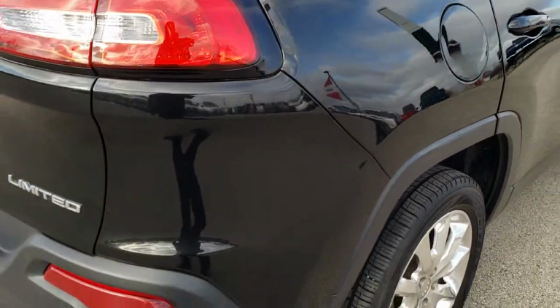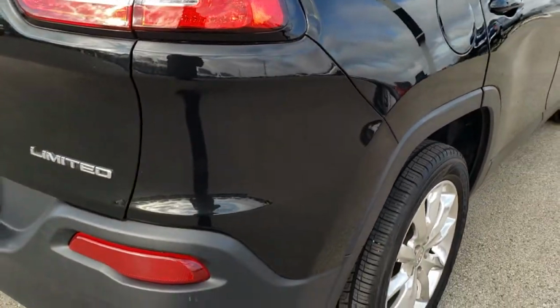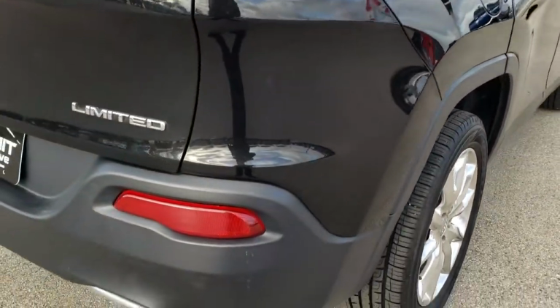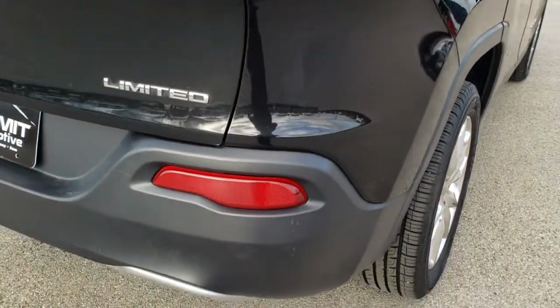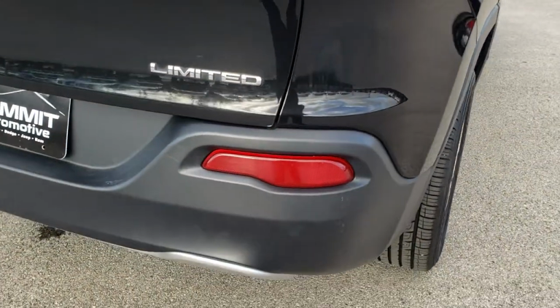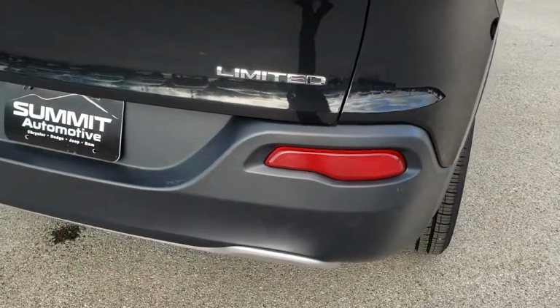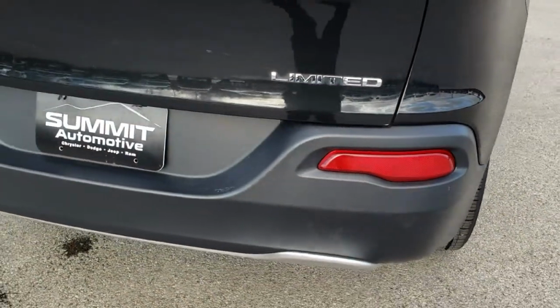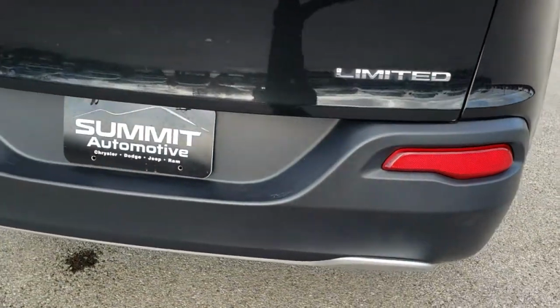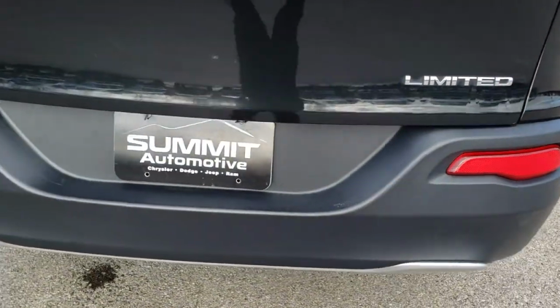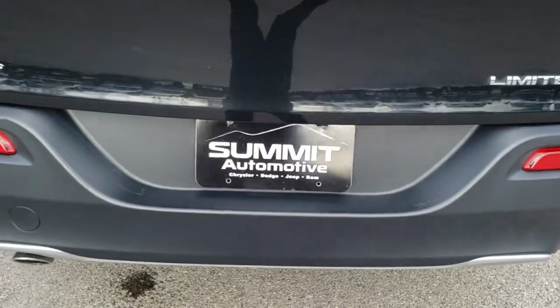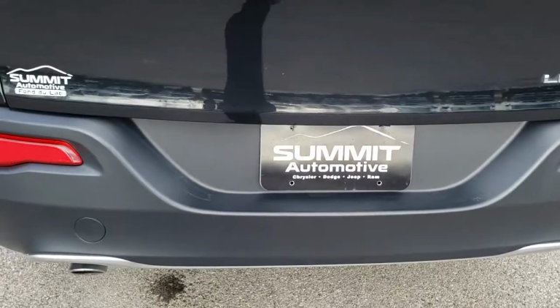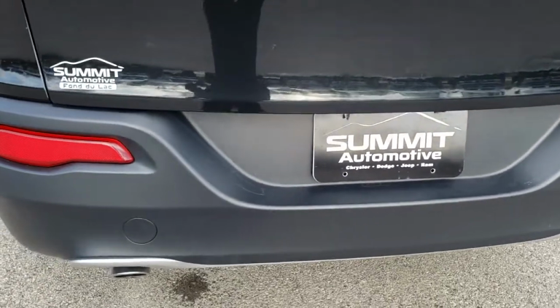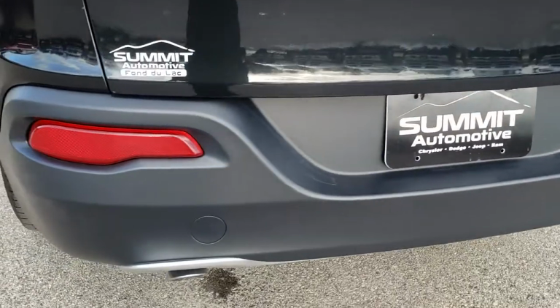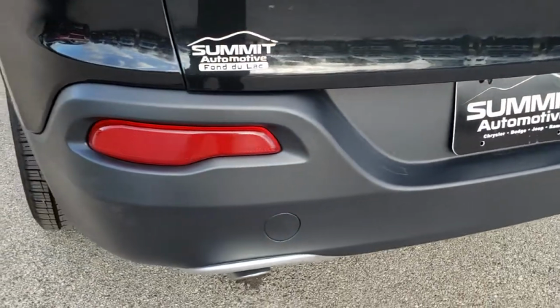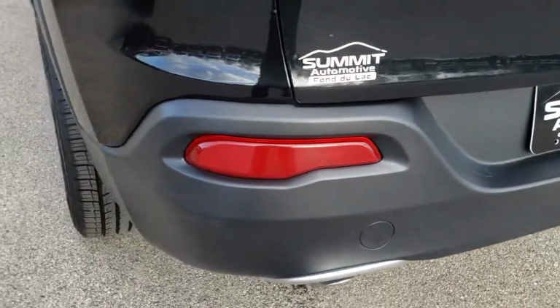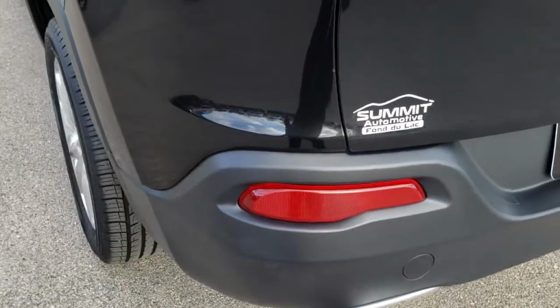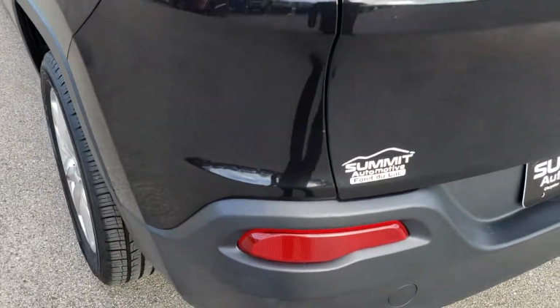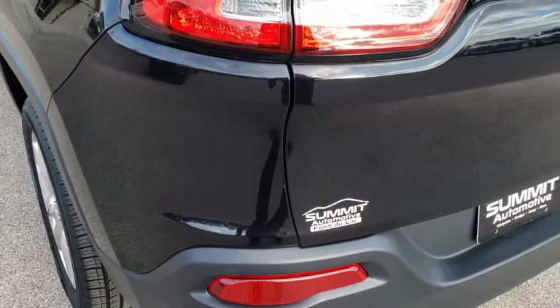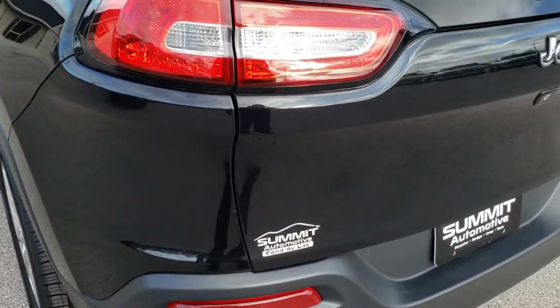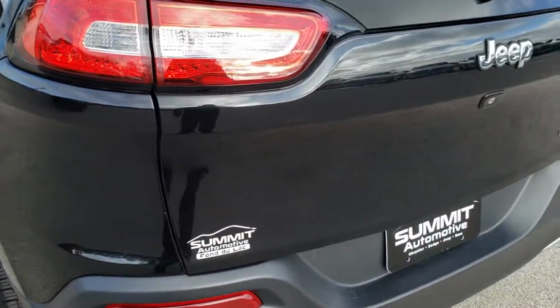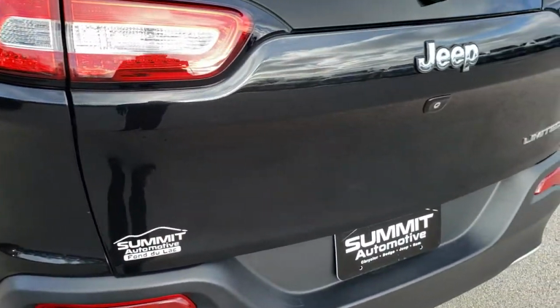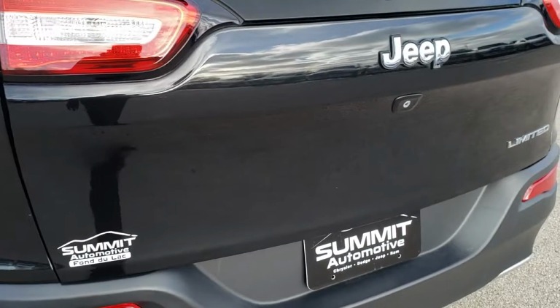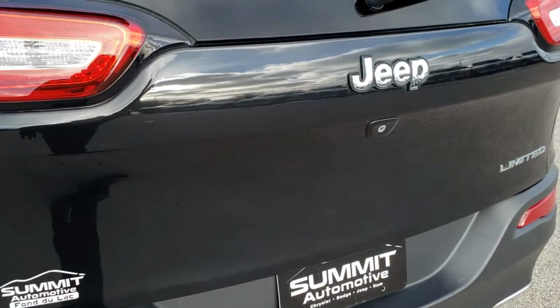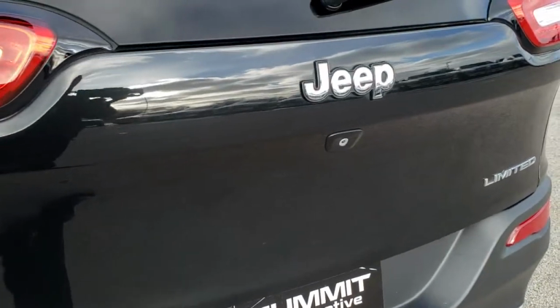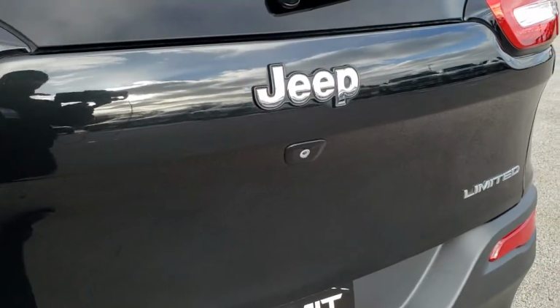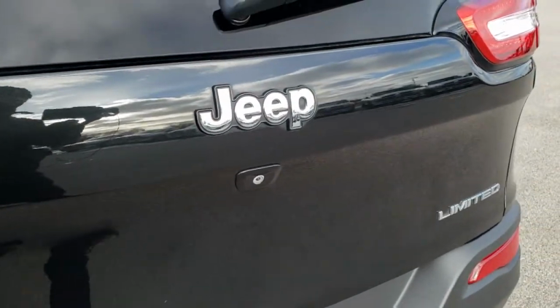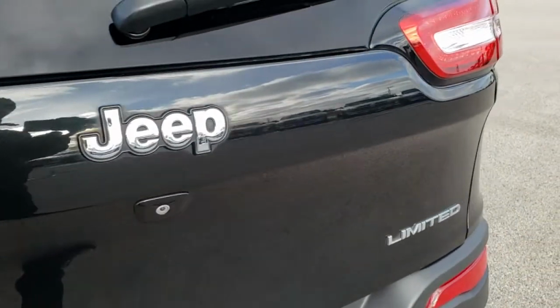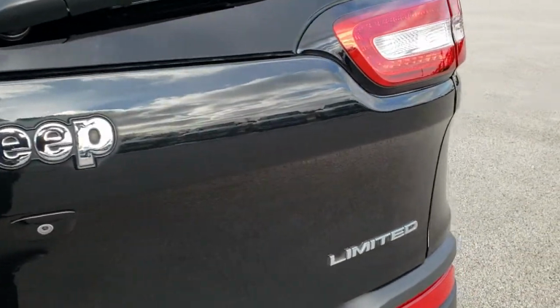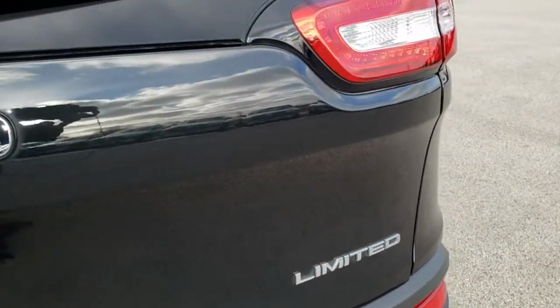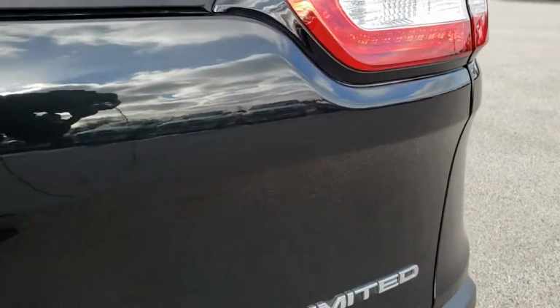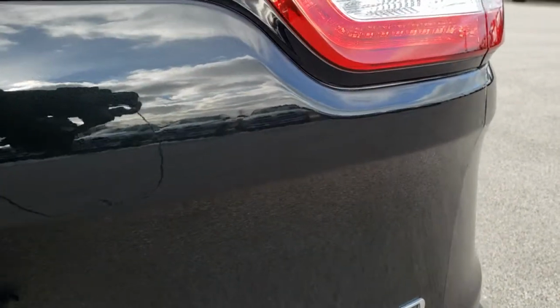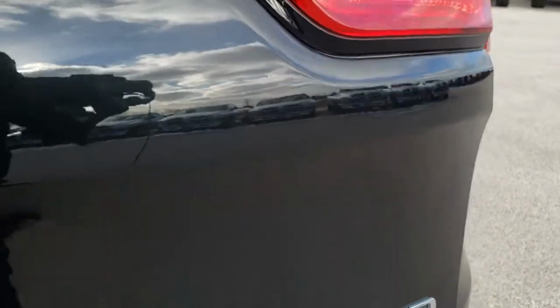As we come around to the back of the vehicle, no dents, dings, scuffs, or scrapes on that rear bumper. It does have the chrome-tipped exhaust, LED tail lamps, and the rear gate is in excellent condition — no dents or dings on that.